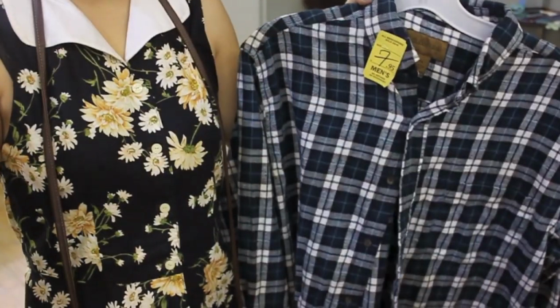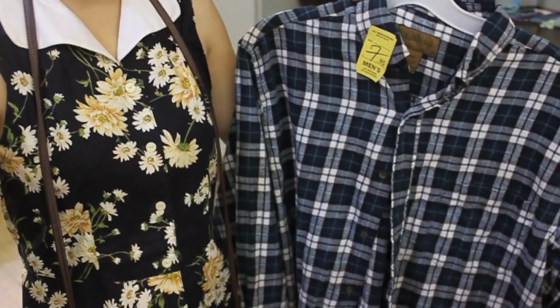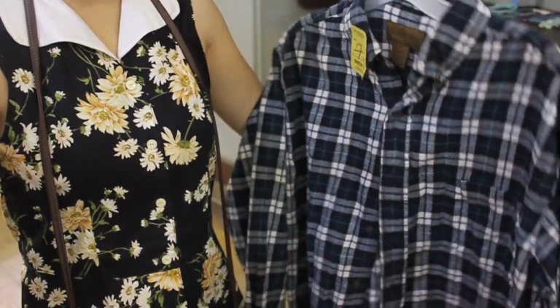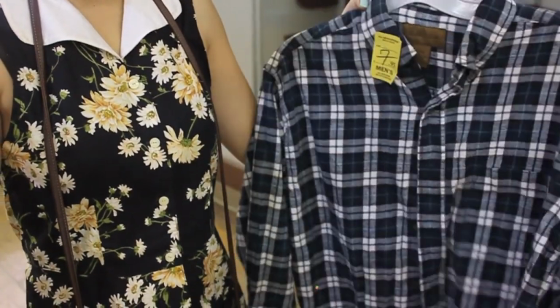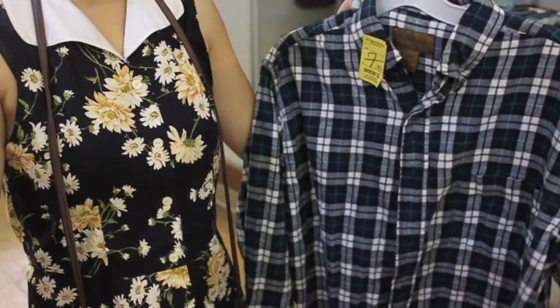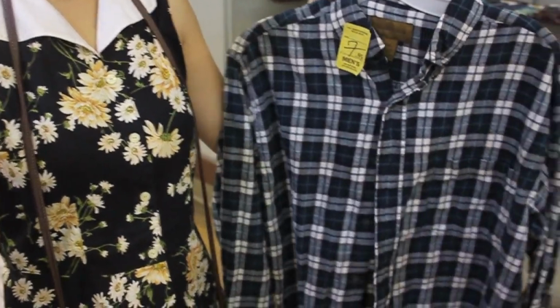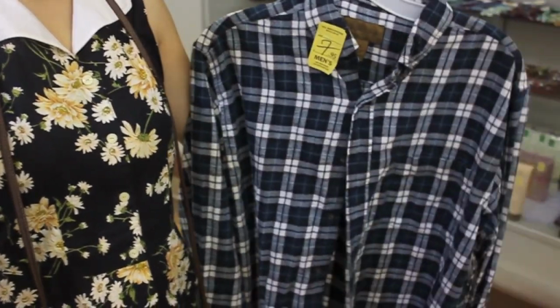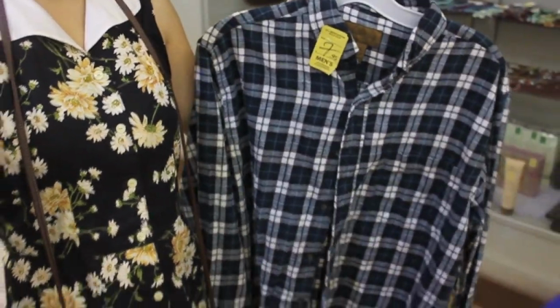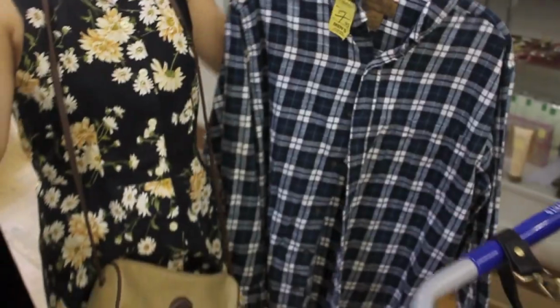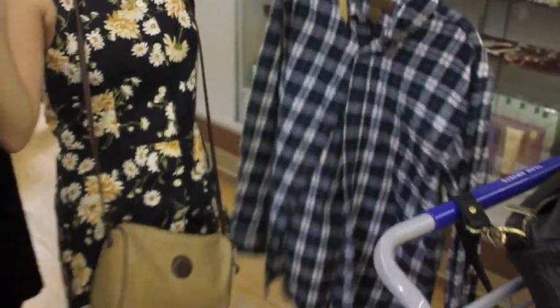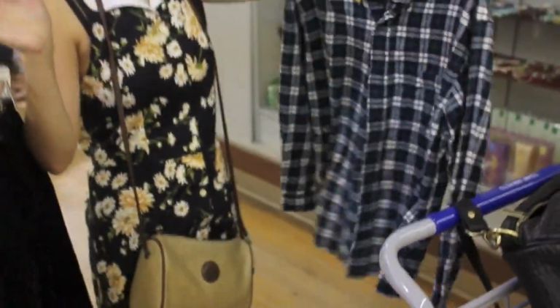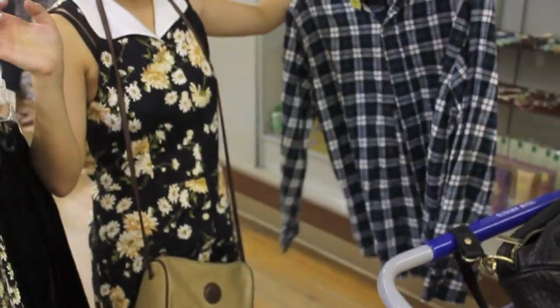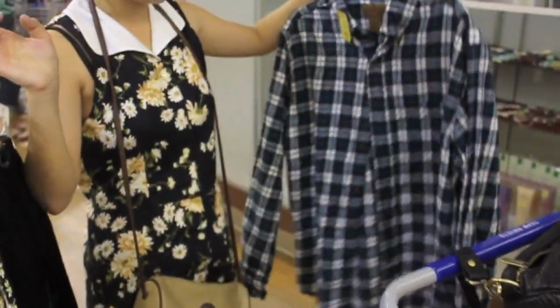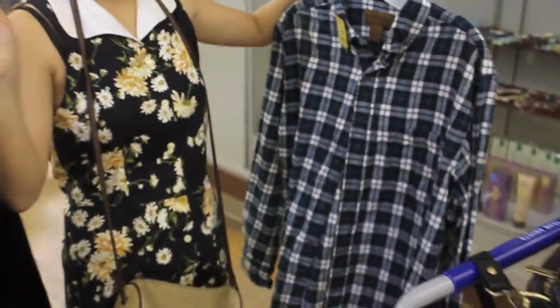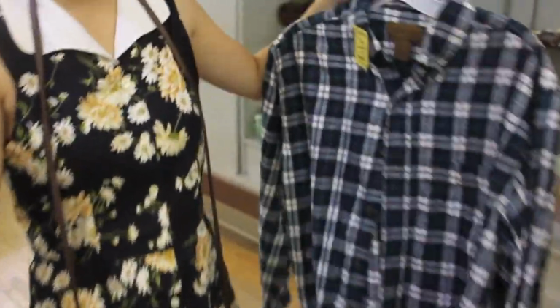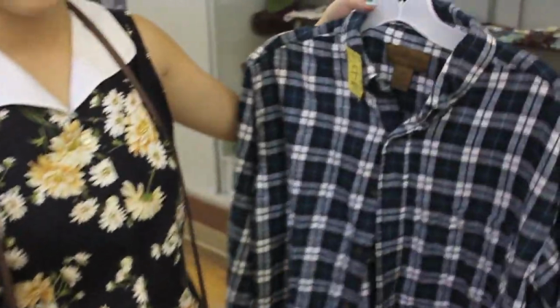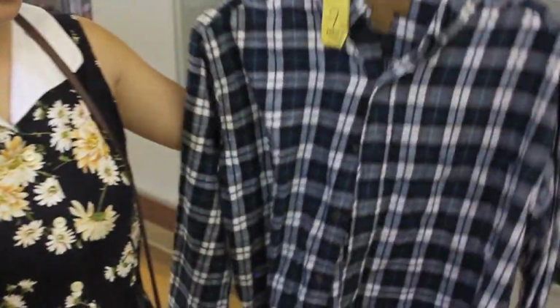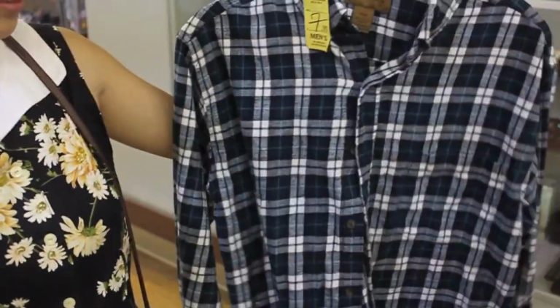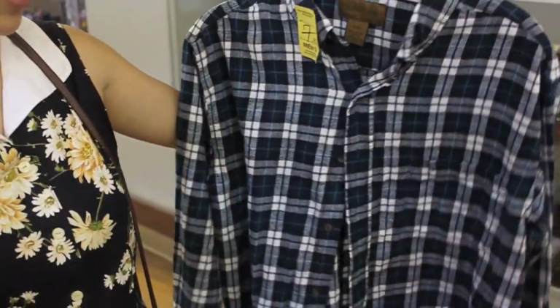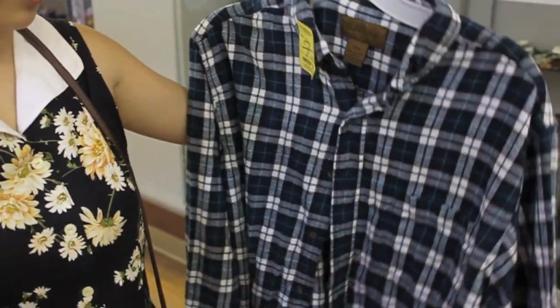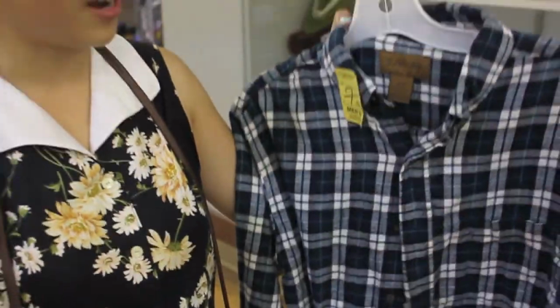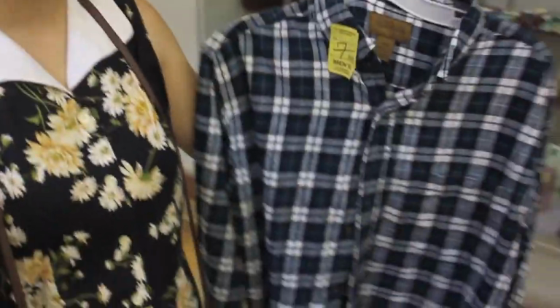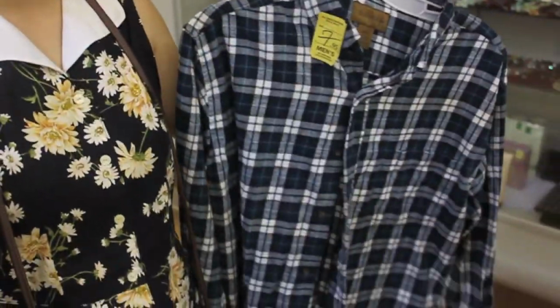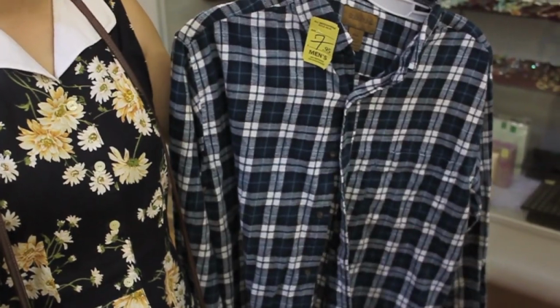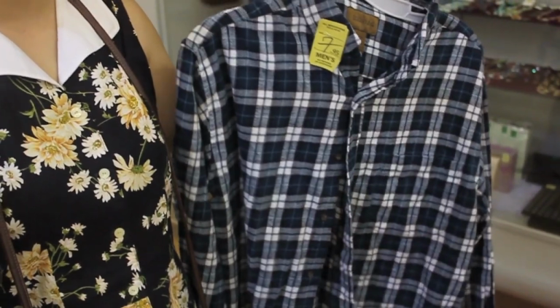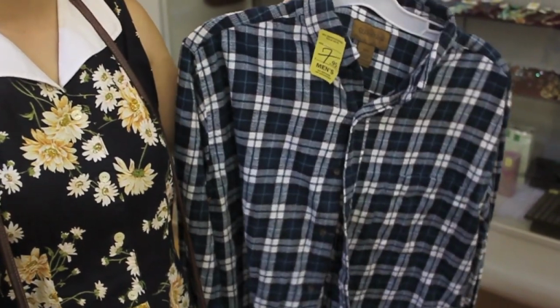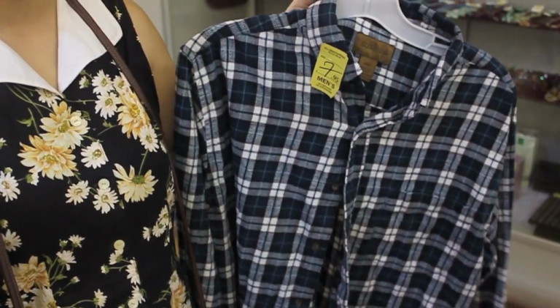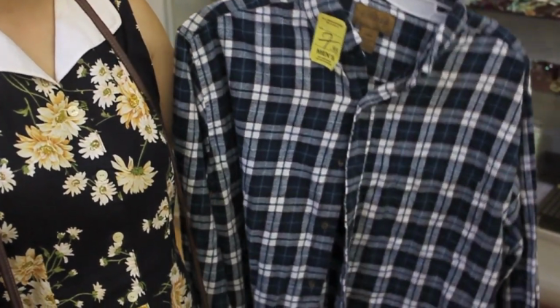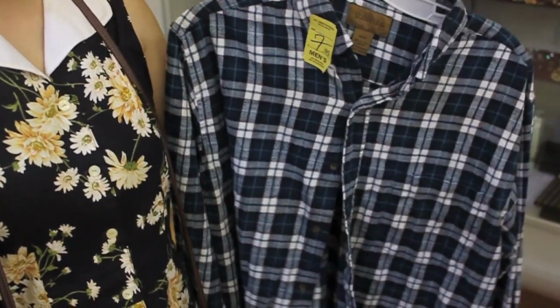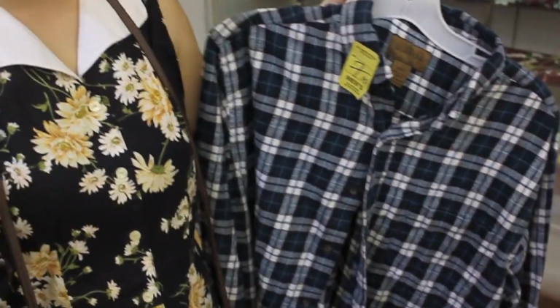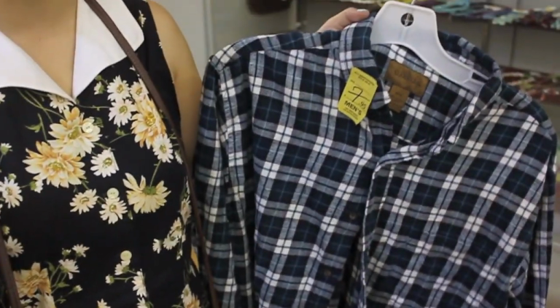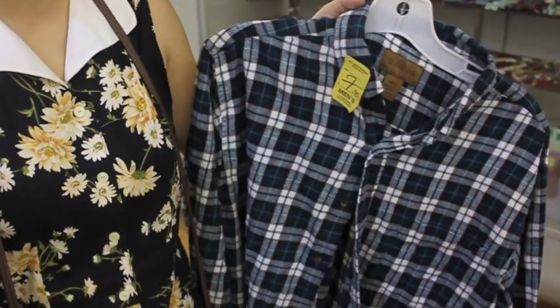So I found this flannel in the men's section and as you can see it's on the smaller side, but it still fits well. That's why it's good to check all unexpected places everywhere and encounter everything.